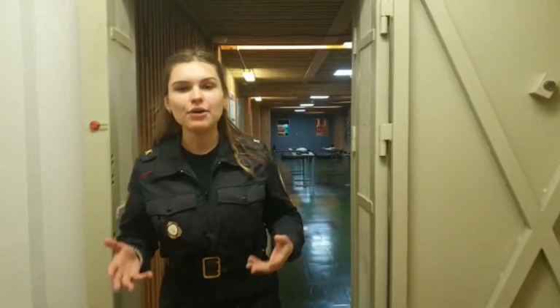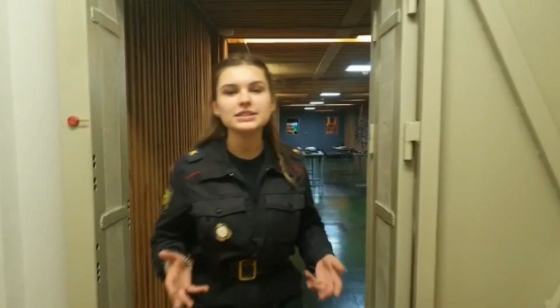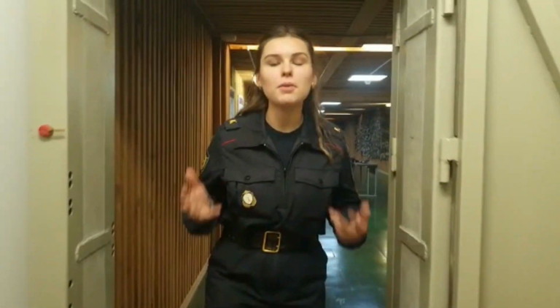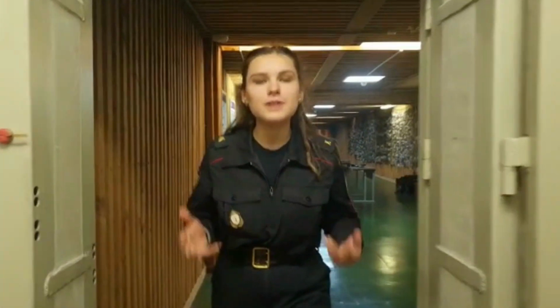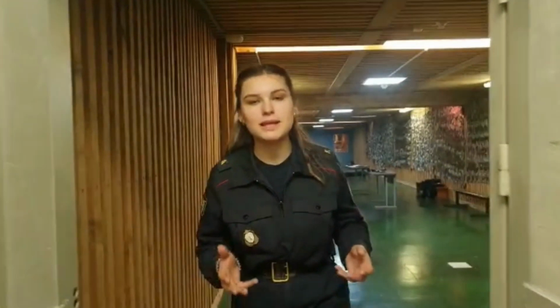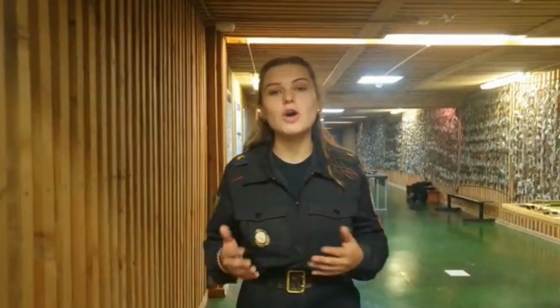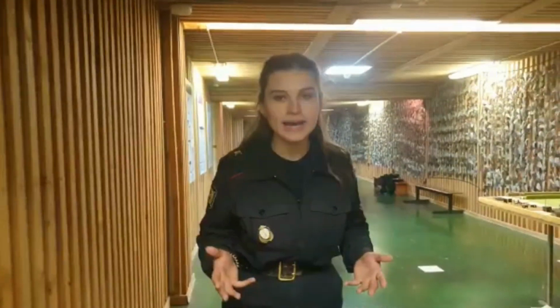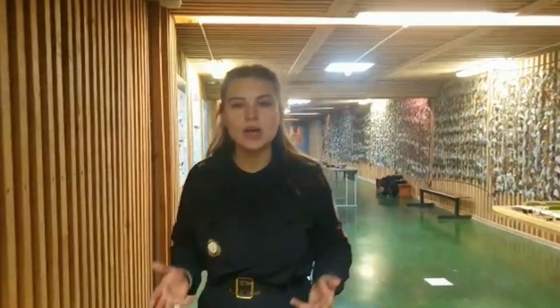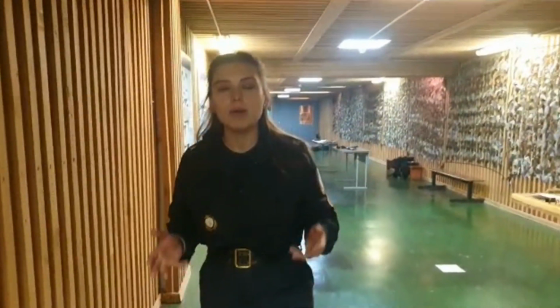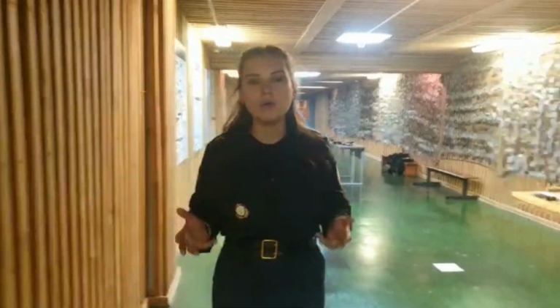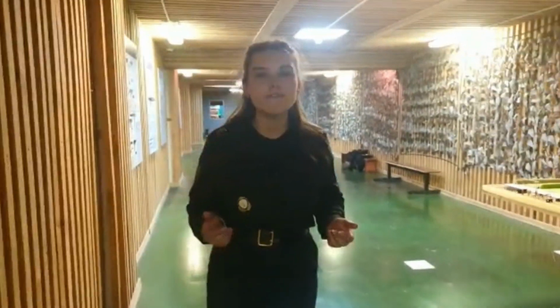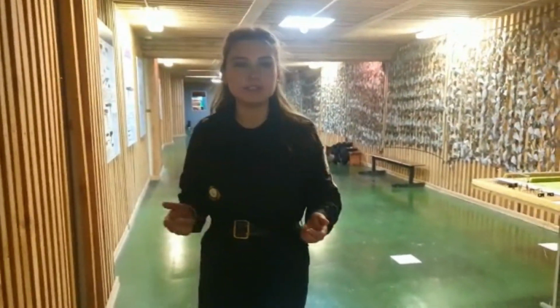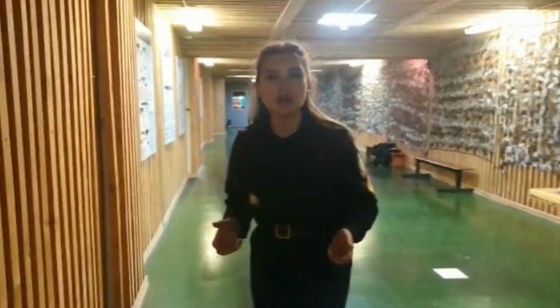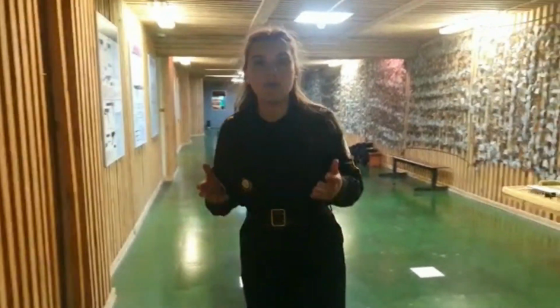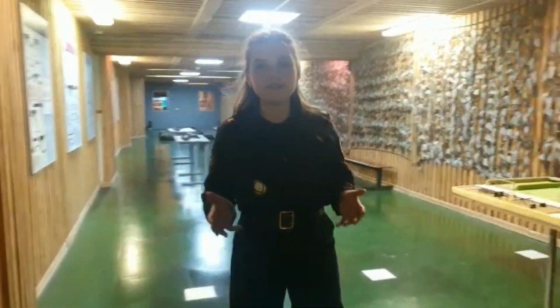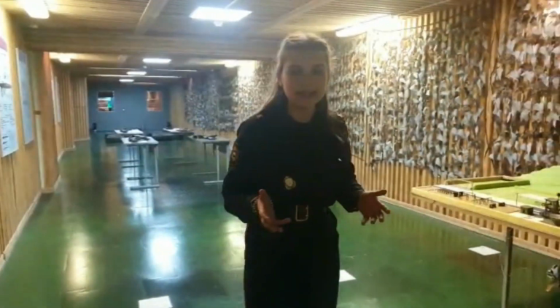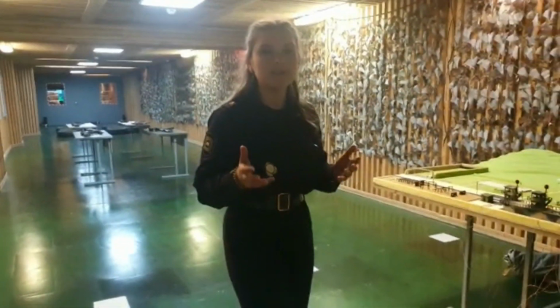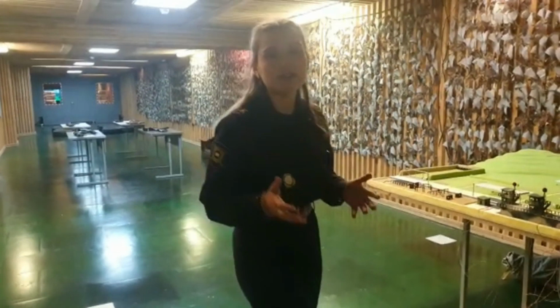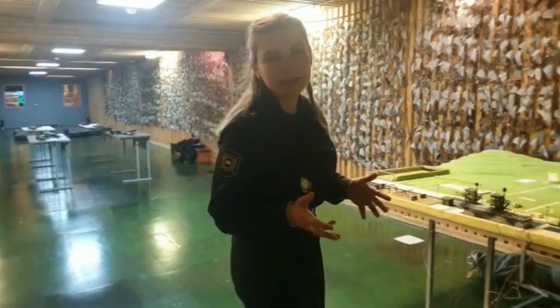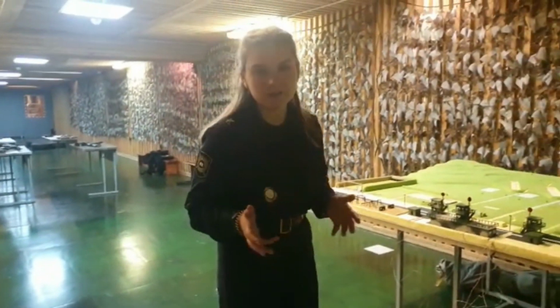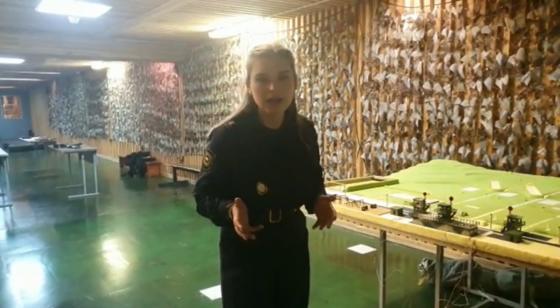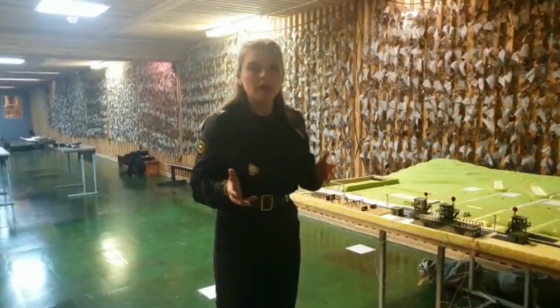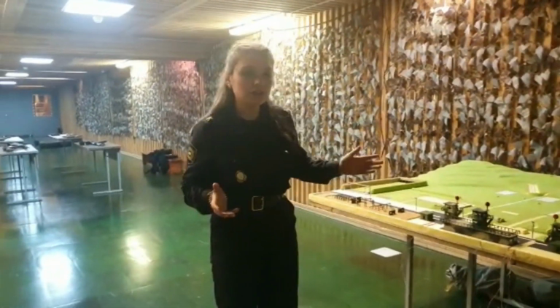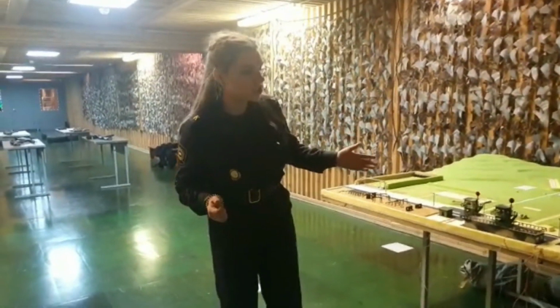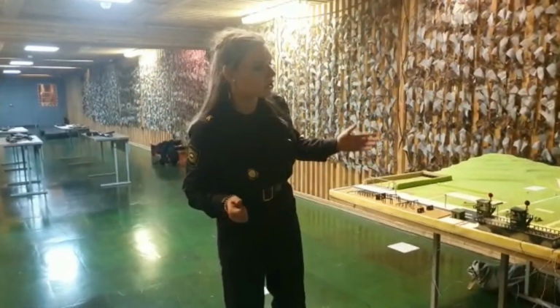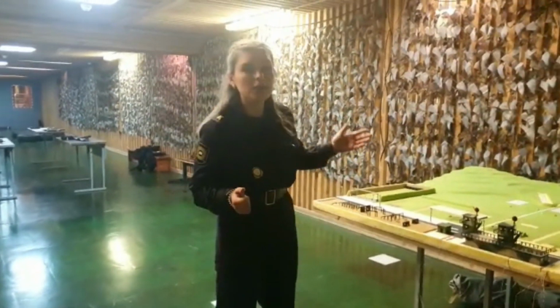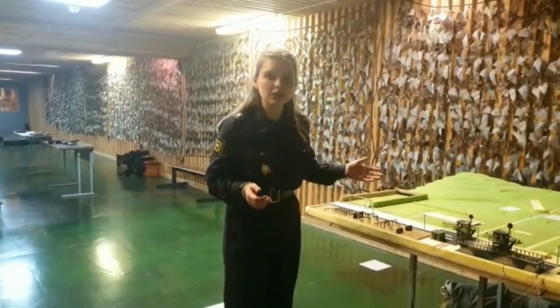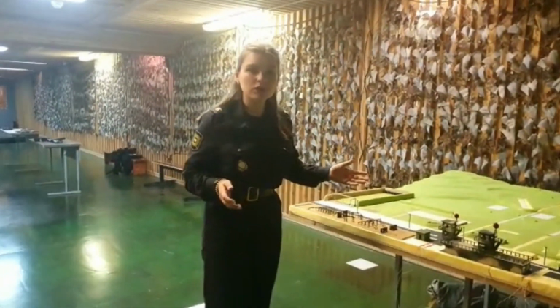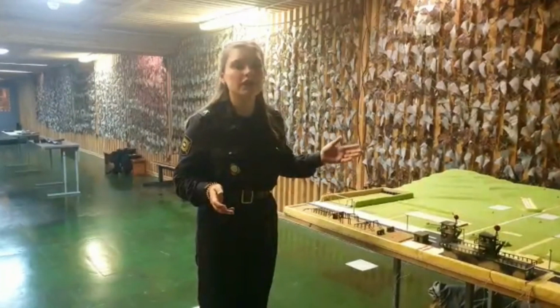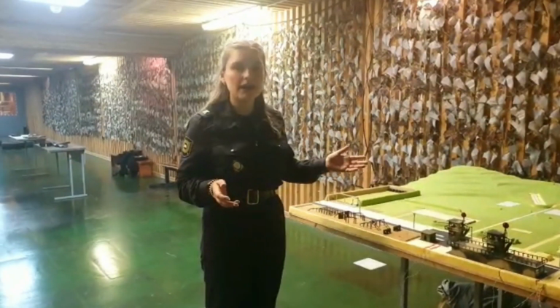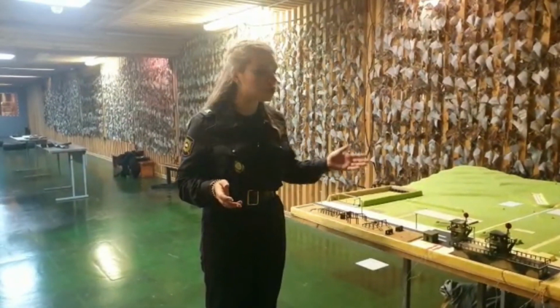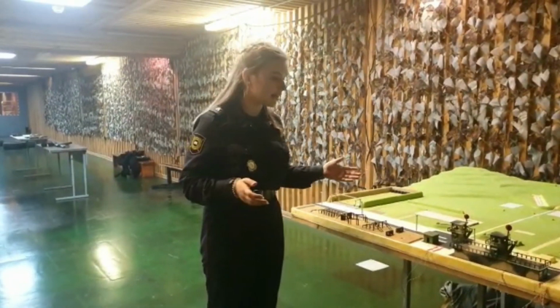Now you can see the most favorite place of all cadets, where we hone our firearm skills, where every cadet feels like a real police officer. Focus your attention, please, on an almost-finished model of a combined-arm shooting range.